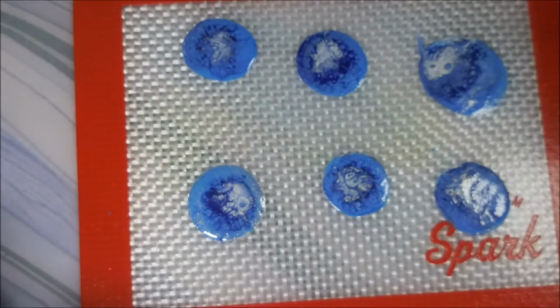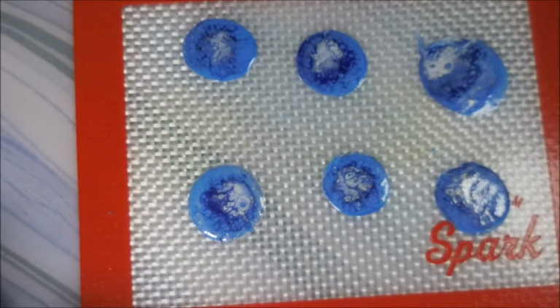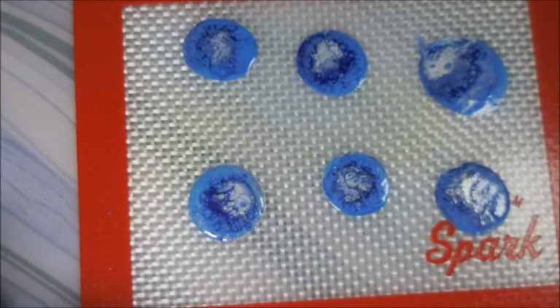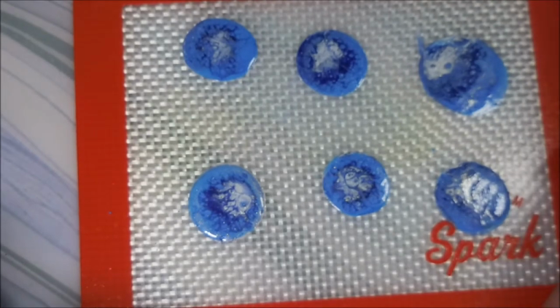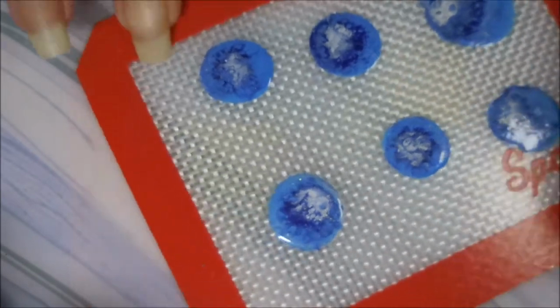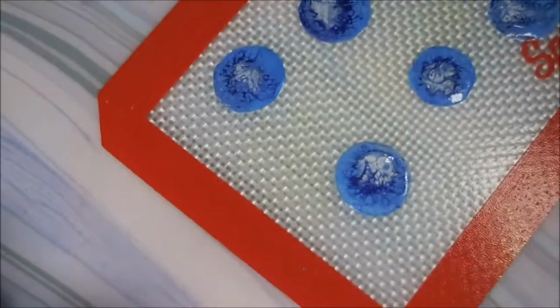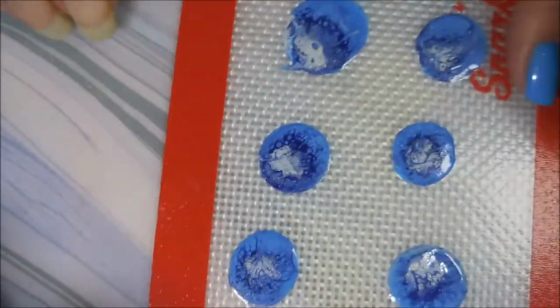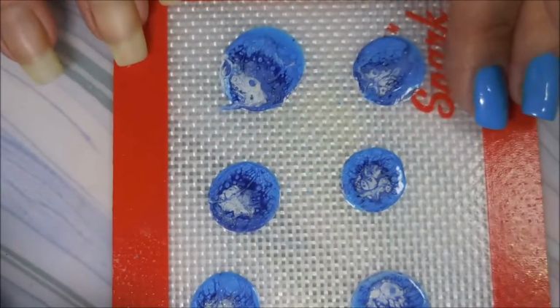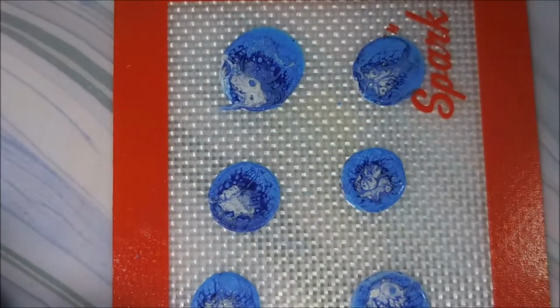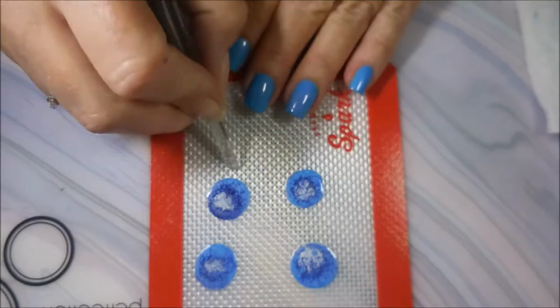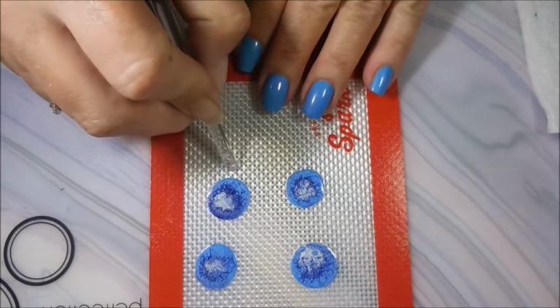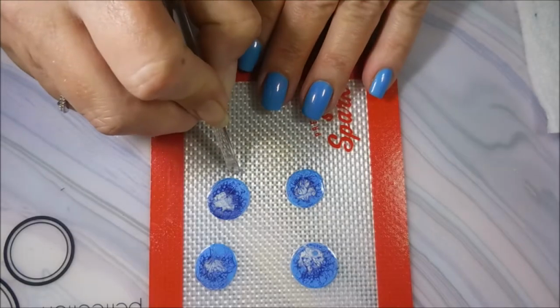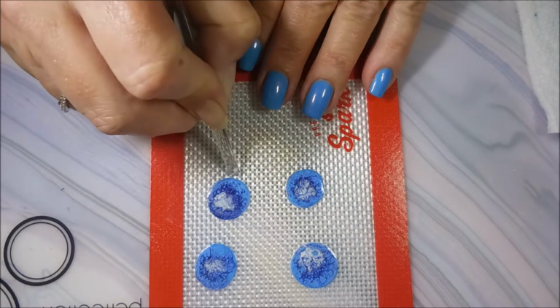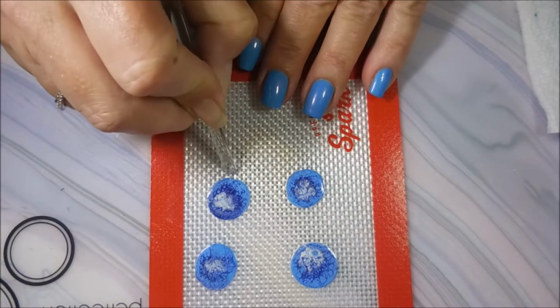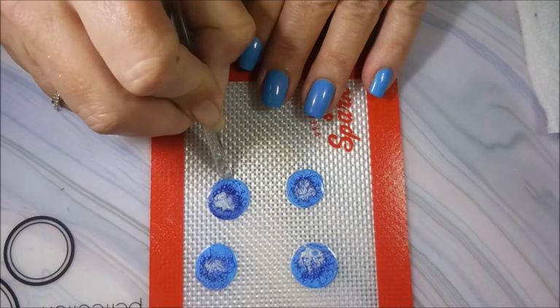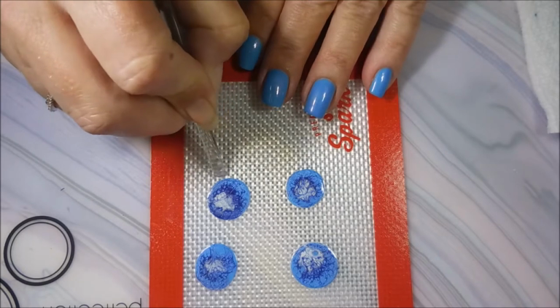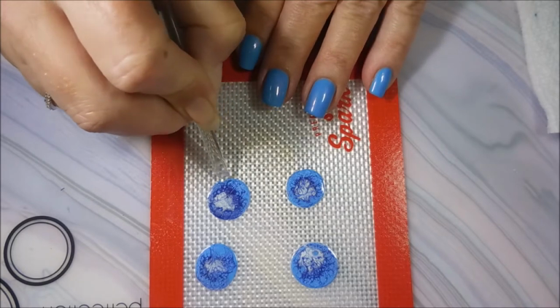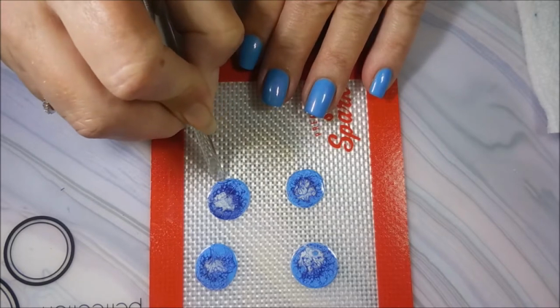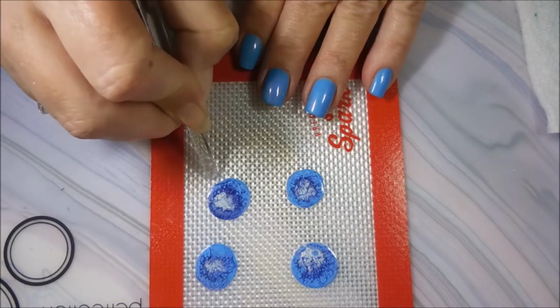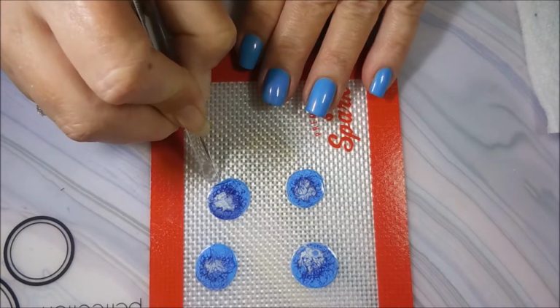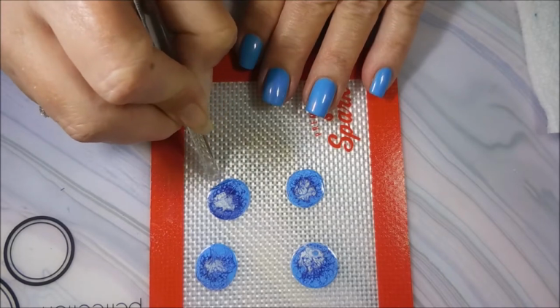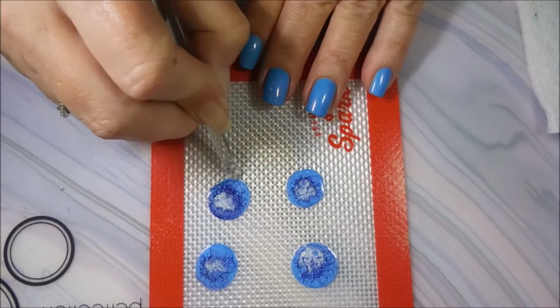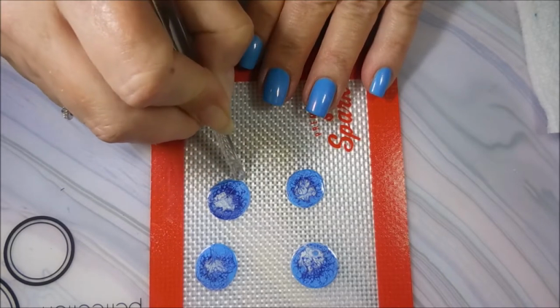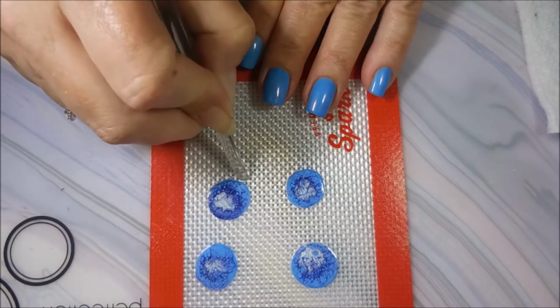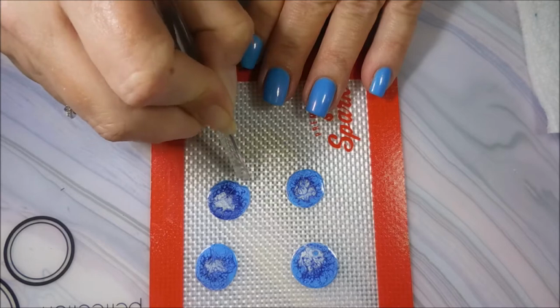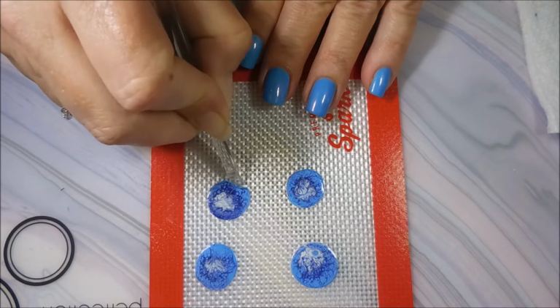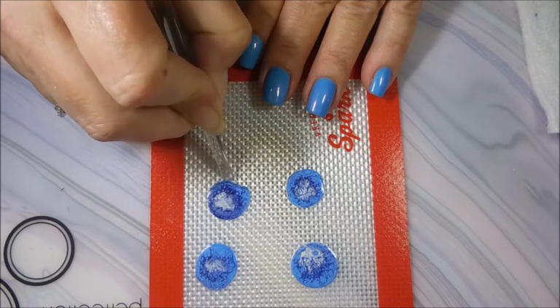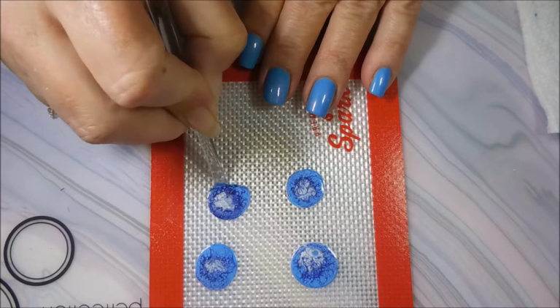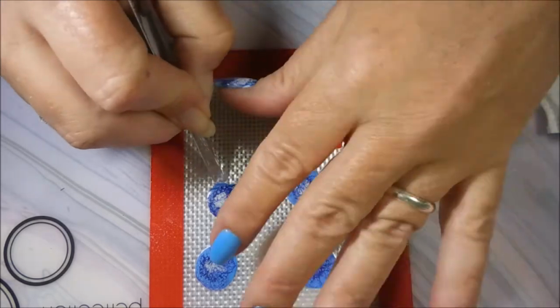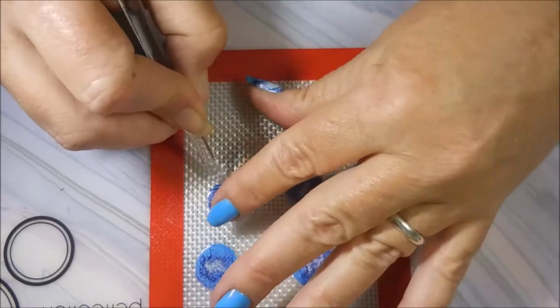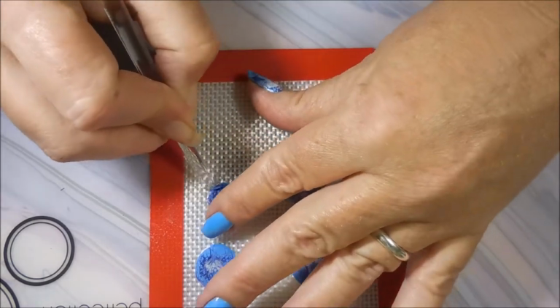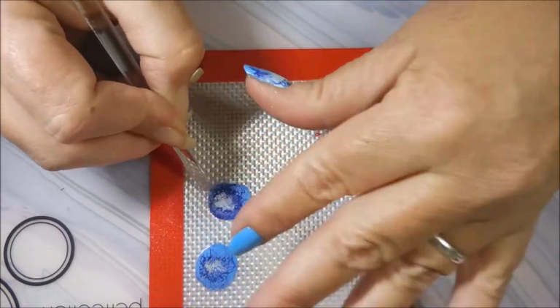You have one on the mat and also one on your stamper — you can use either or. I'm going to start off using the ones on the mat. I looked at all of them and picked the ones I wanted, so it's kind of nice to have options.